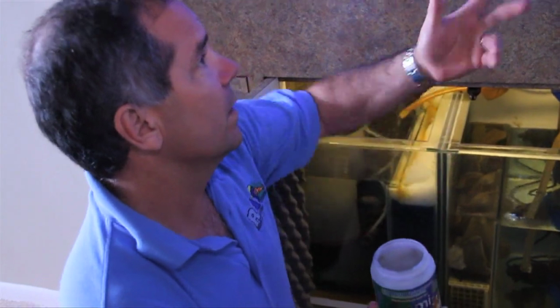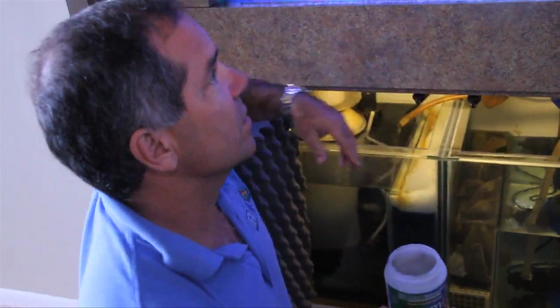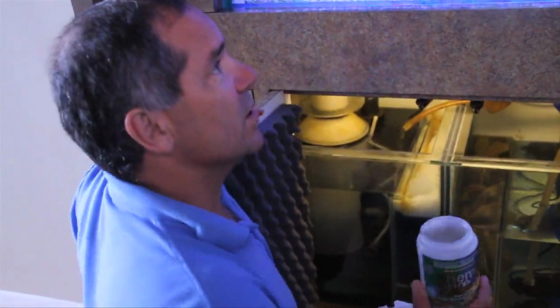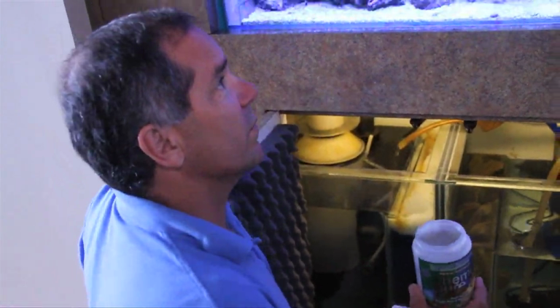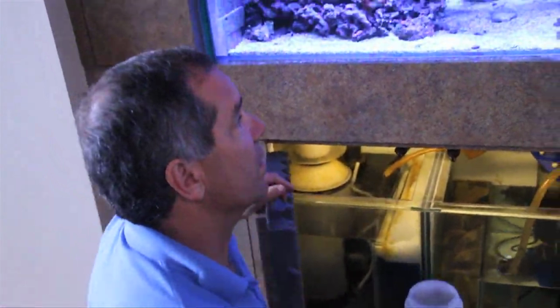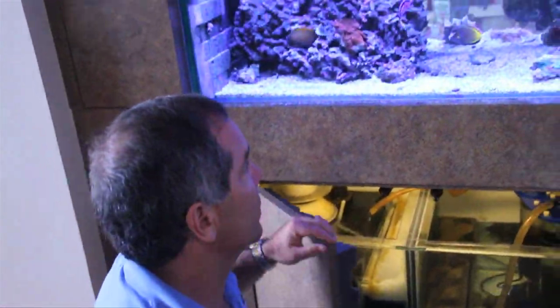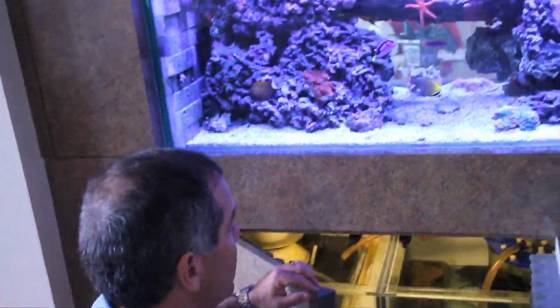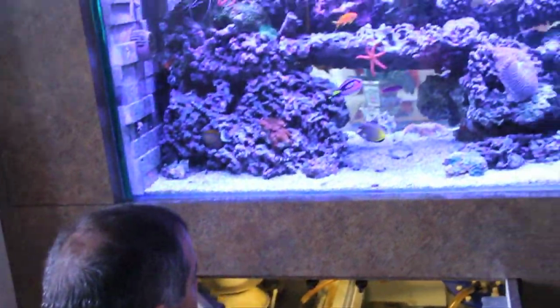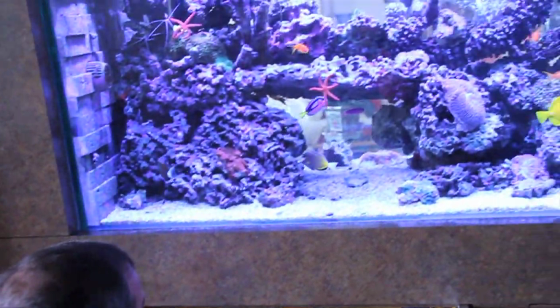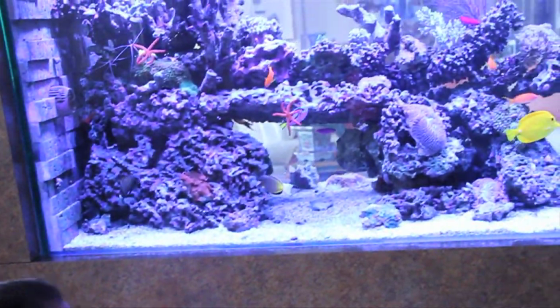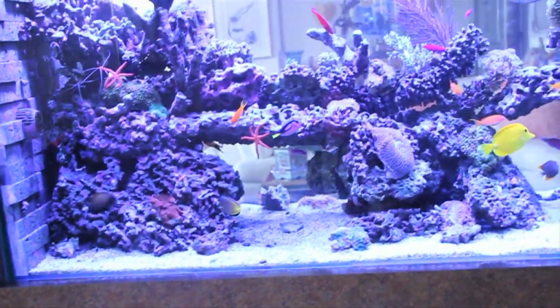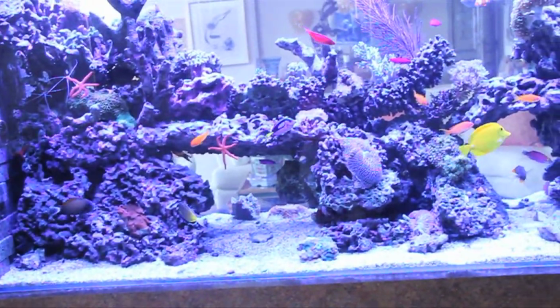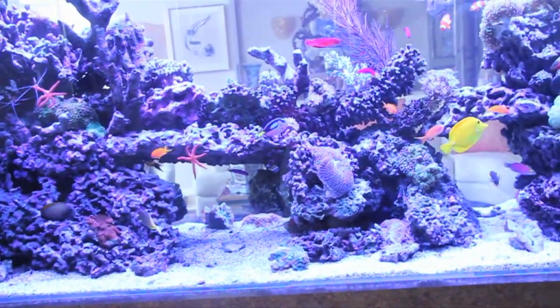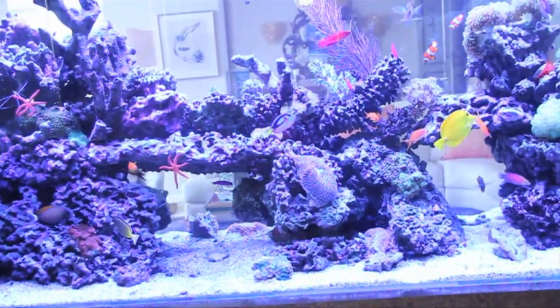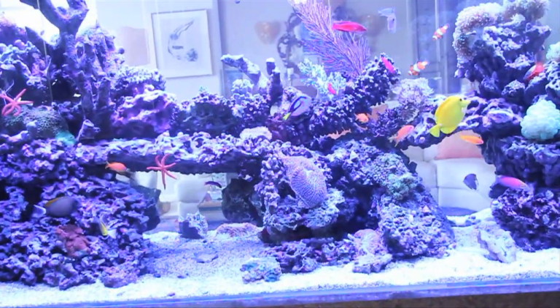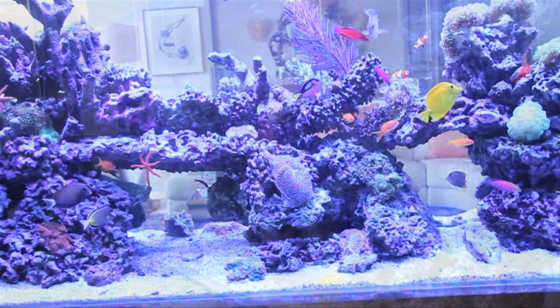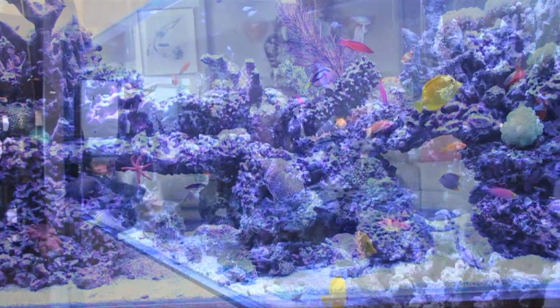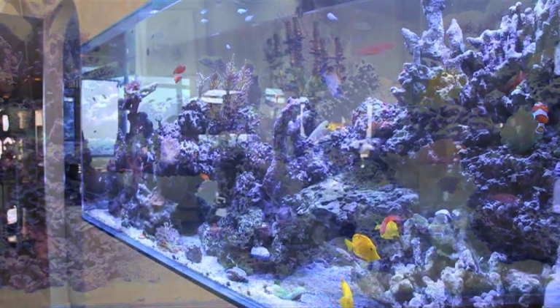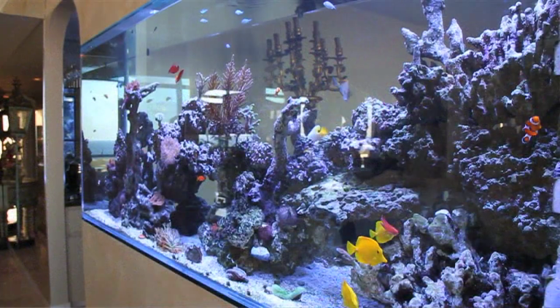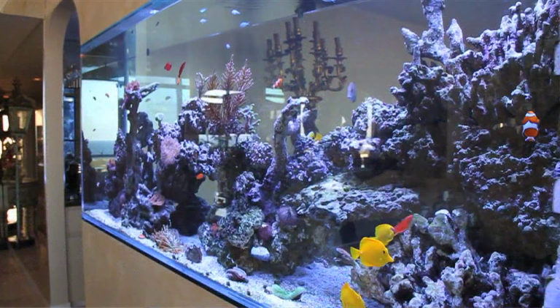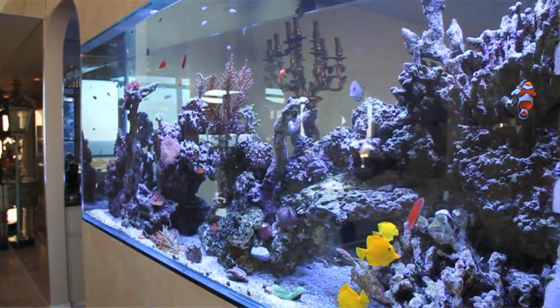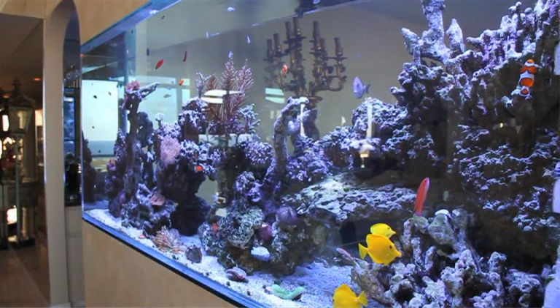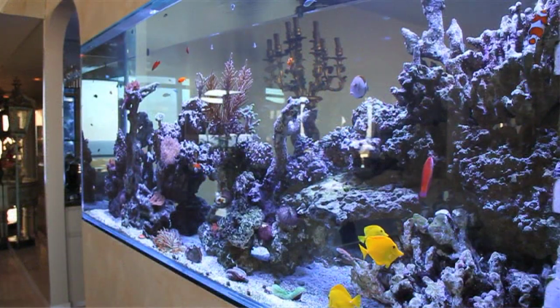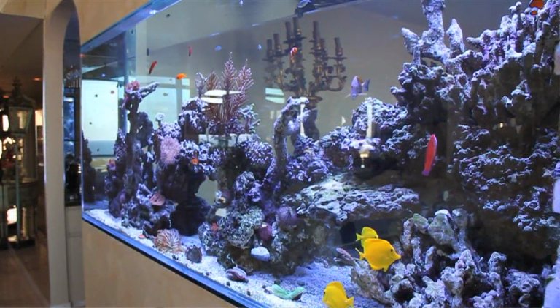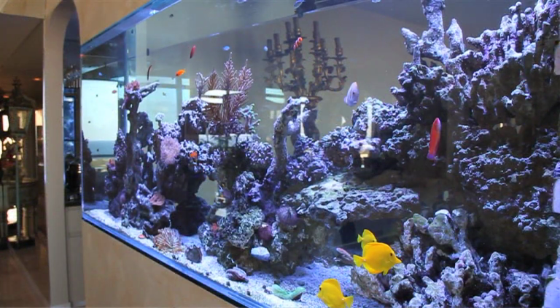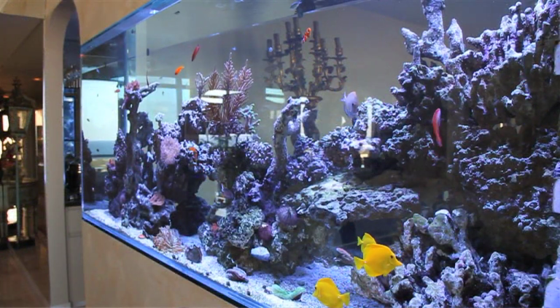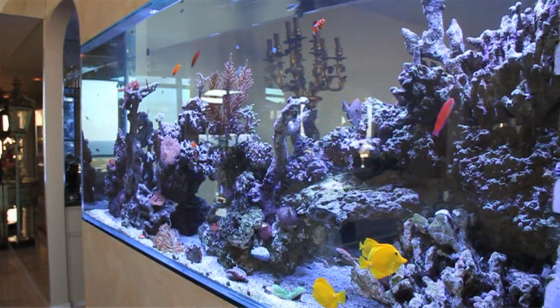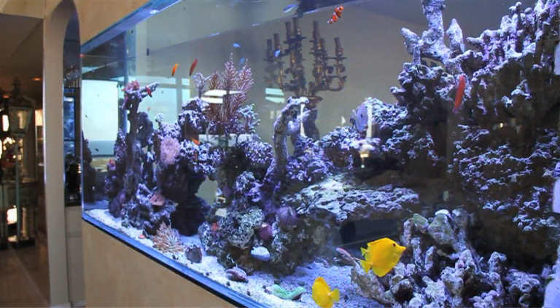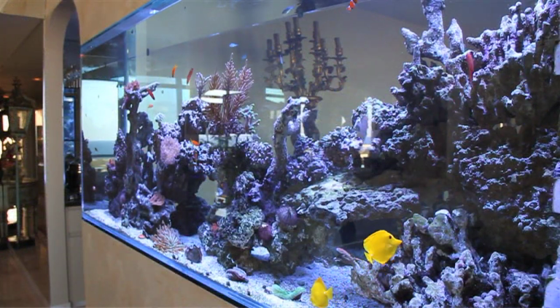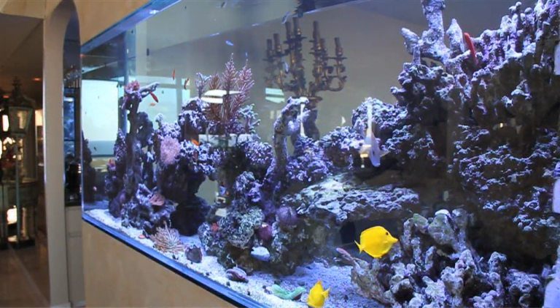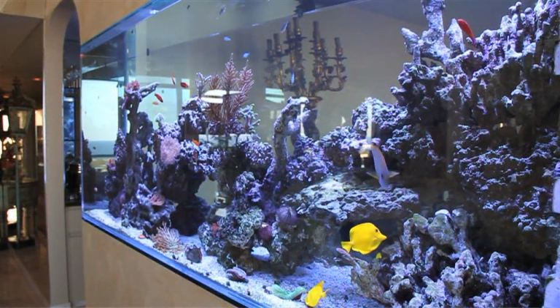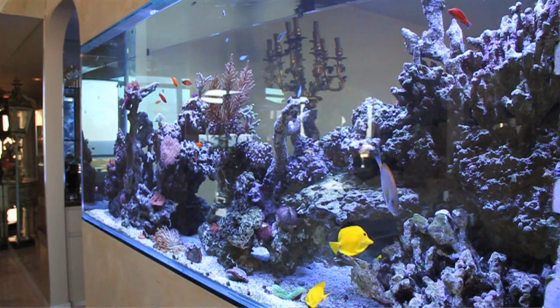As you can see, this beautiful aquarium is crystal clear using our product — very beautiful and healthy. It's been running now about six months. Thank you very much.